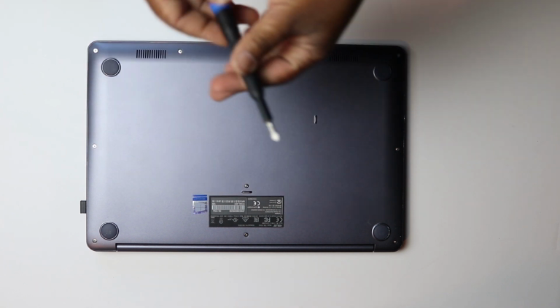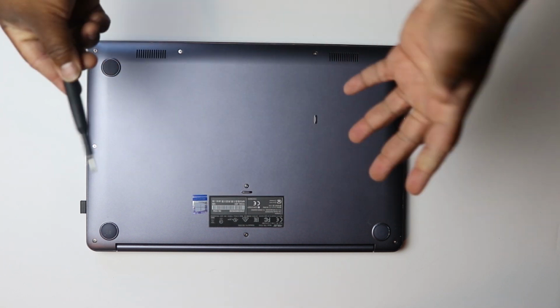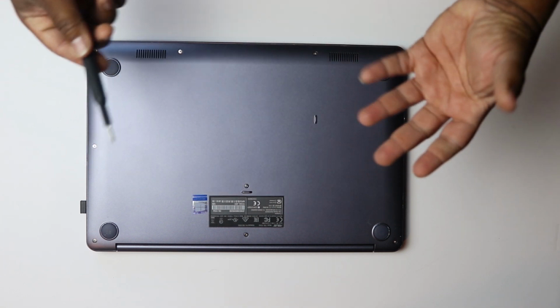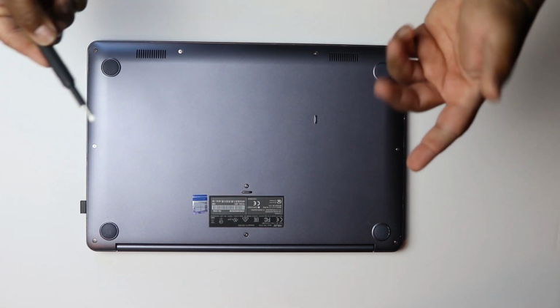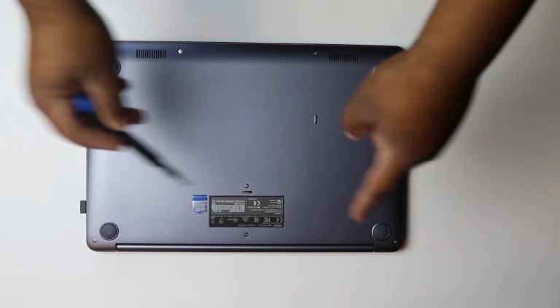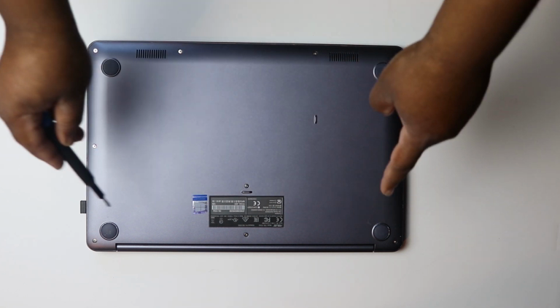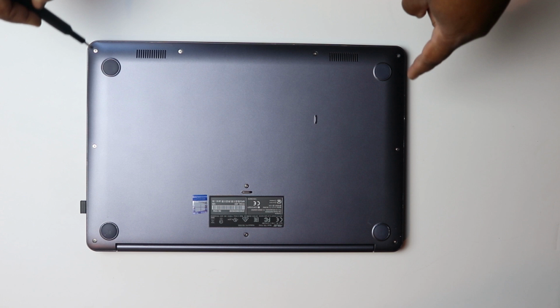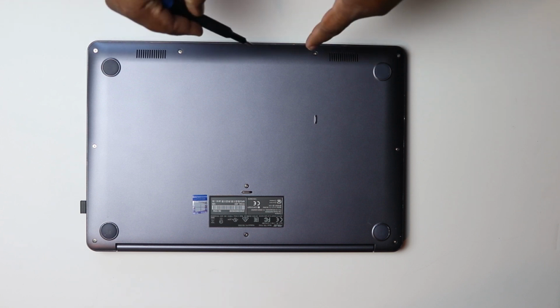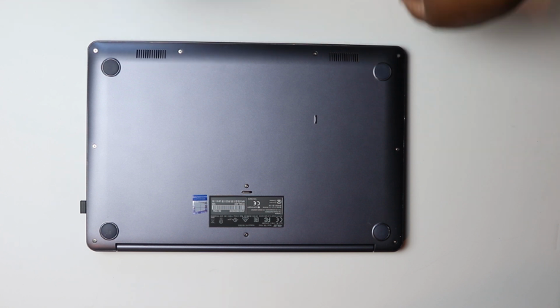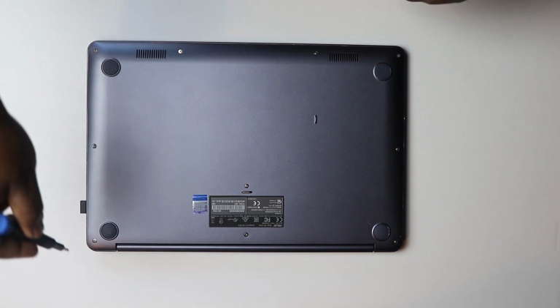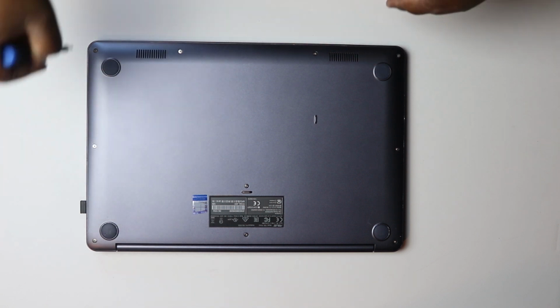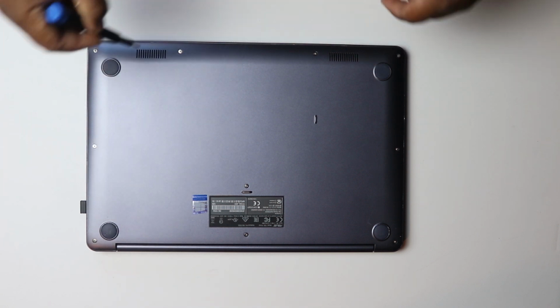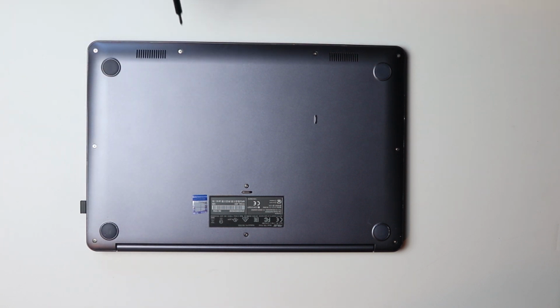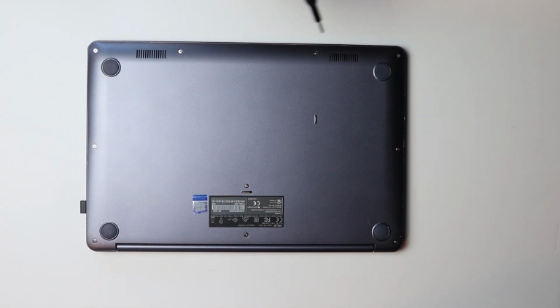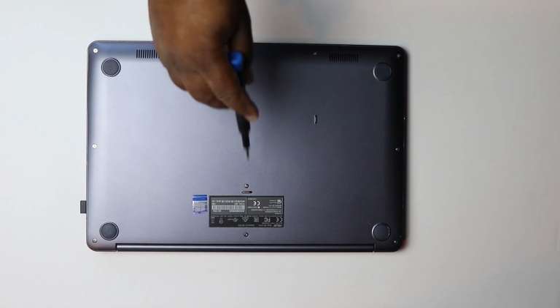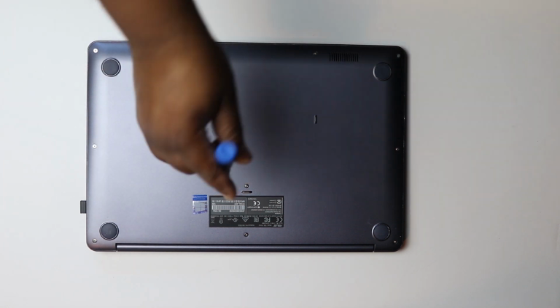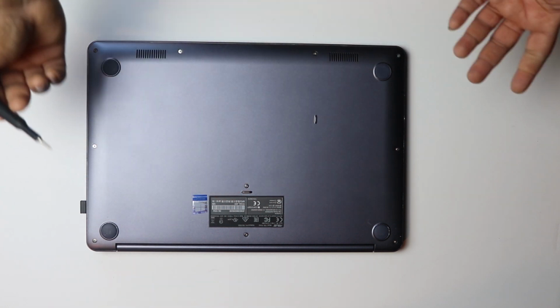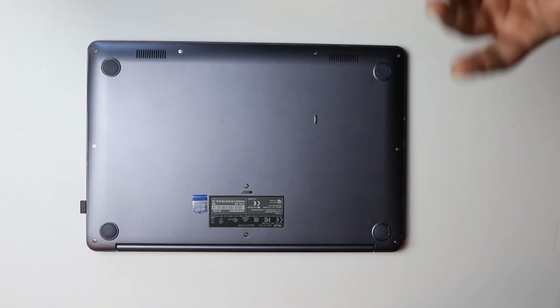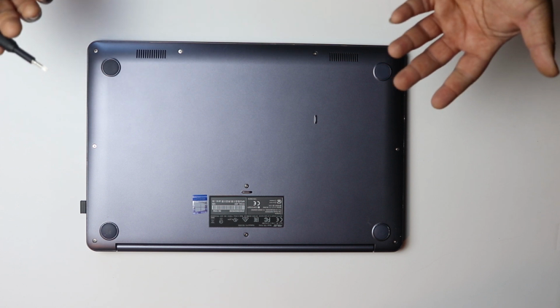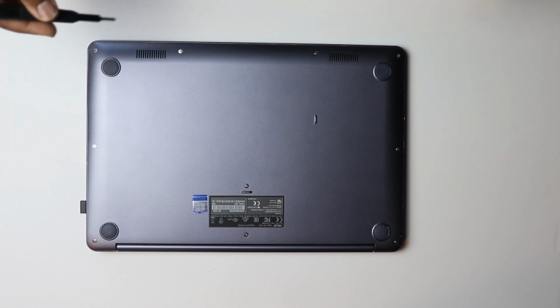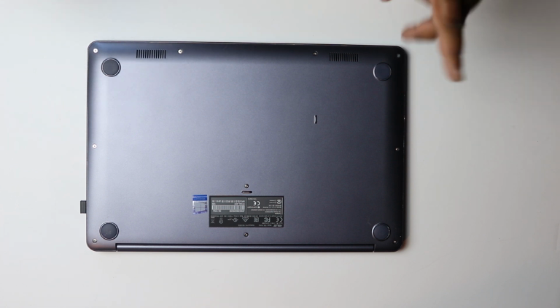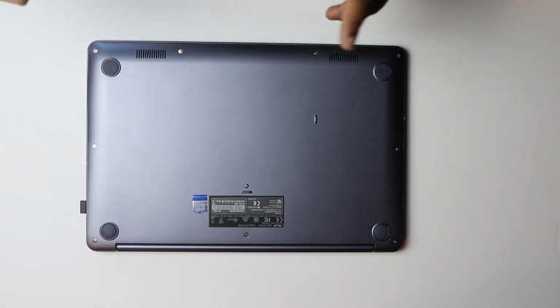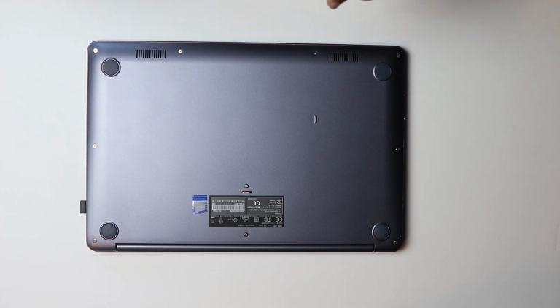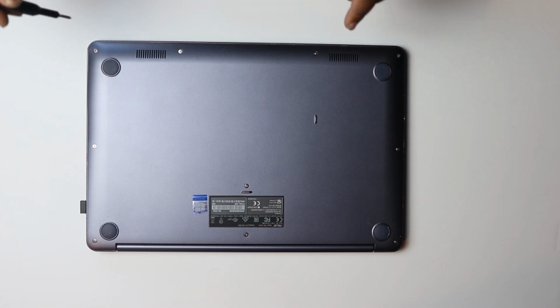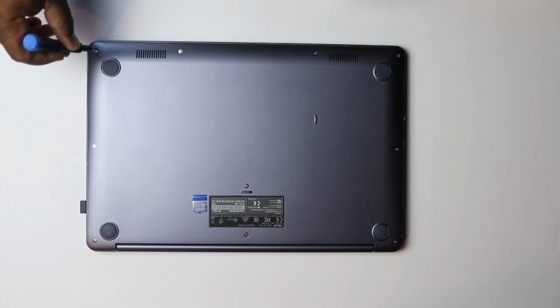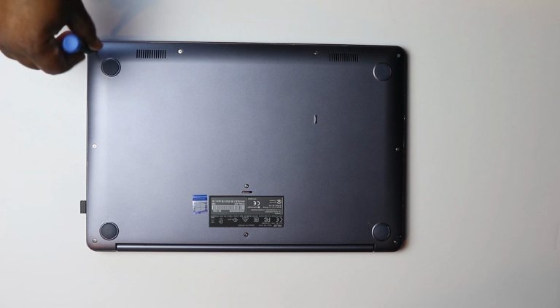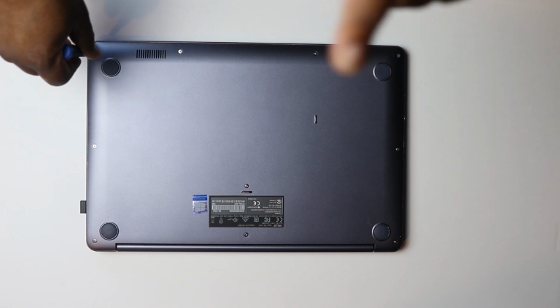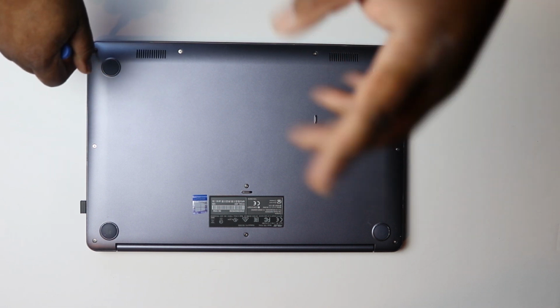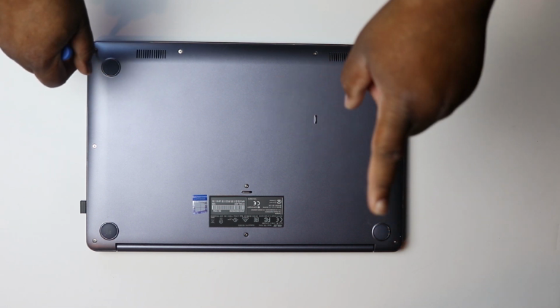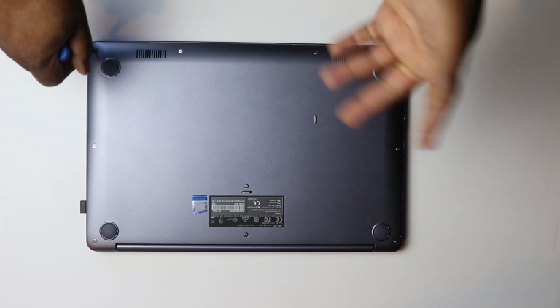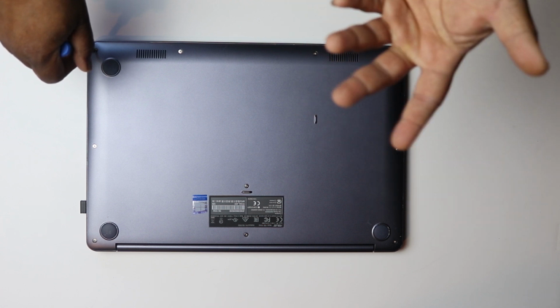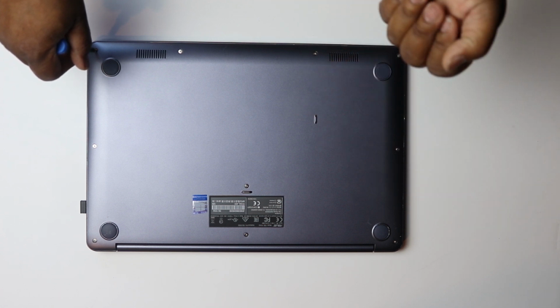It's really simple. There's a bunch of screws around here — there are 10 screws total. I'm going to speed this up because it's going to take a while.